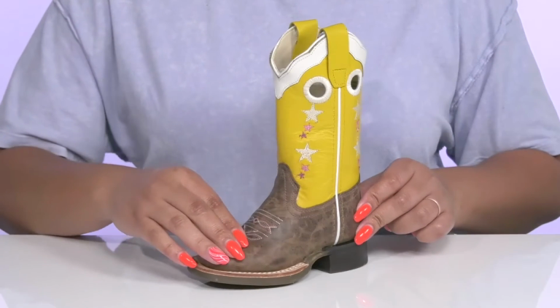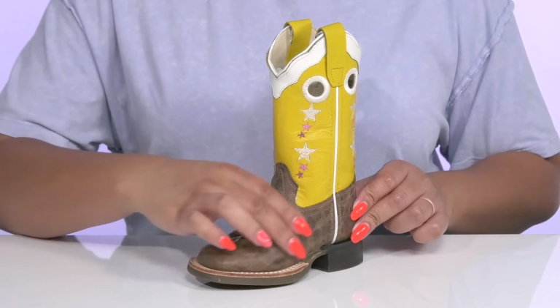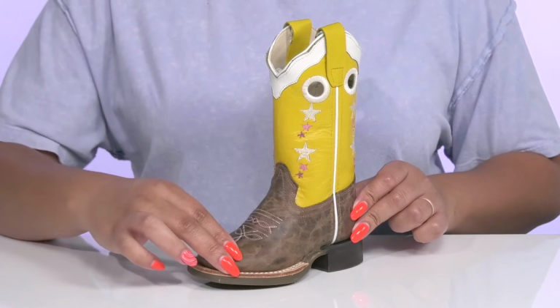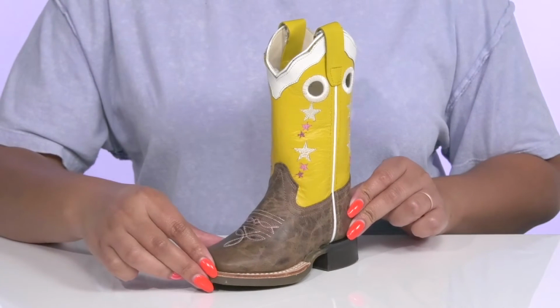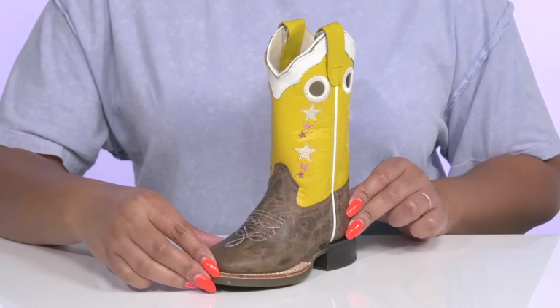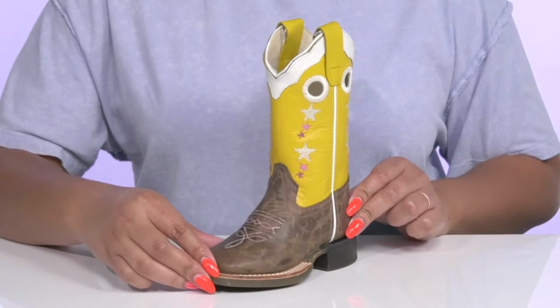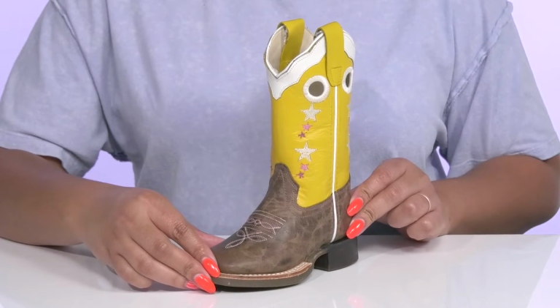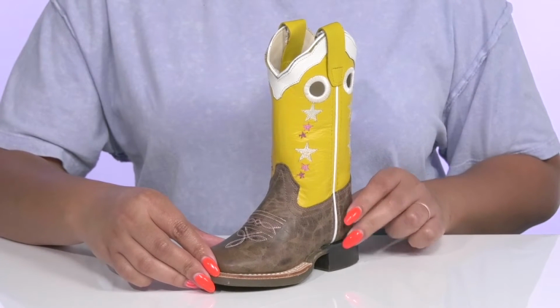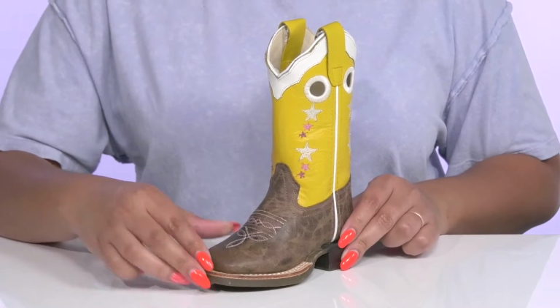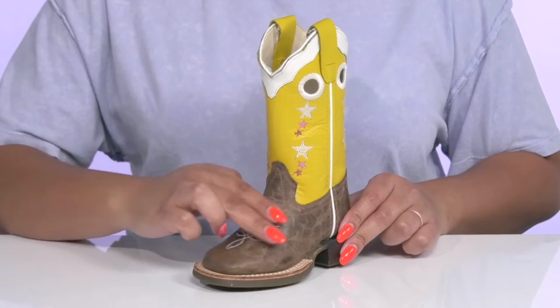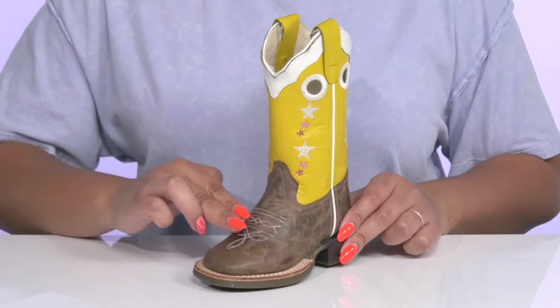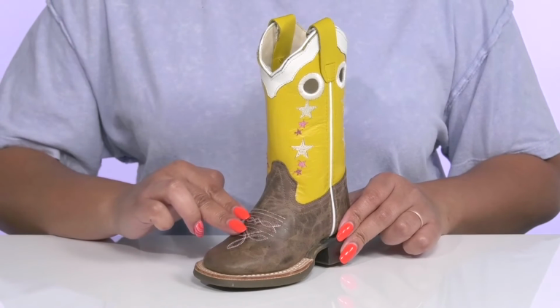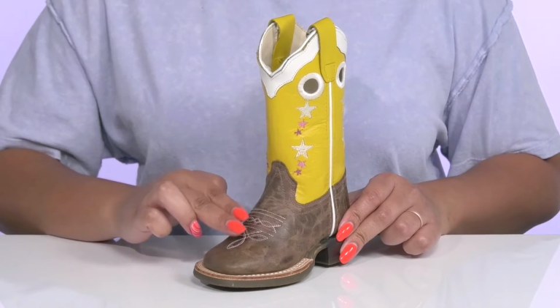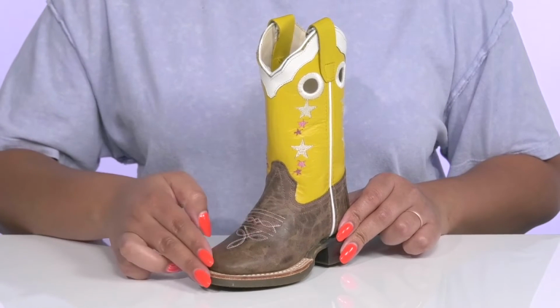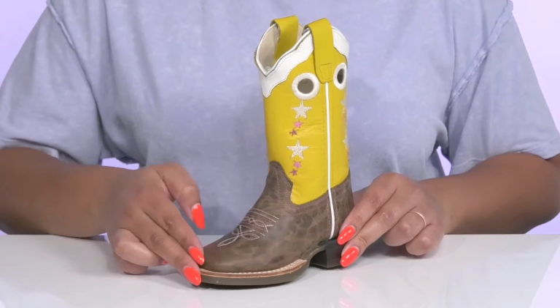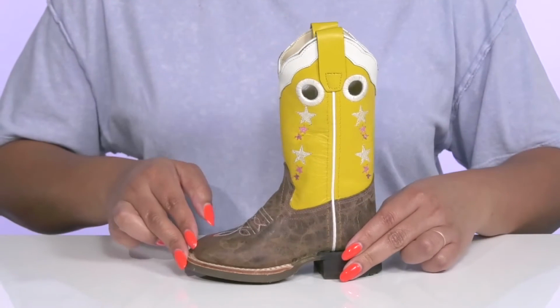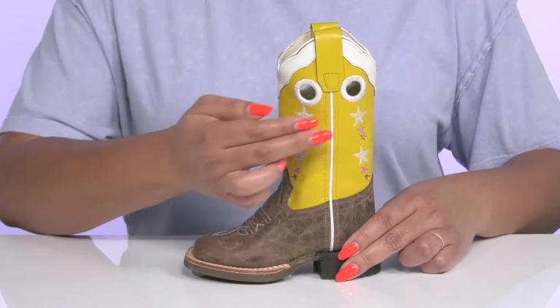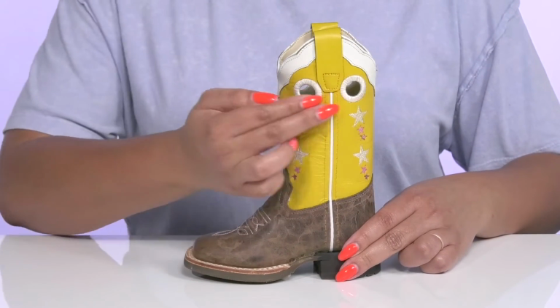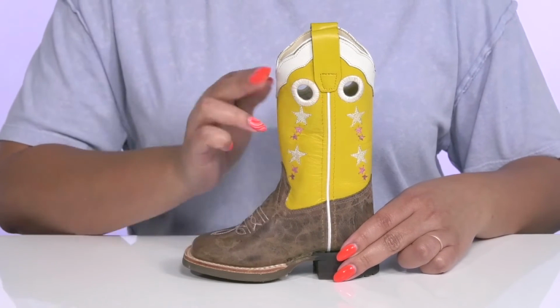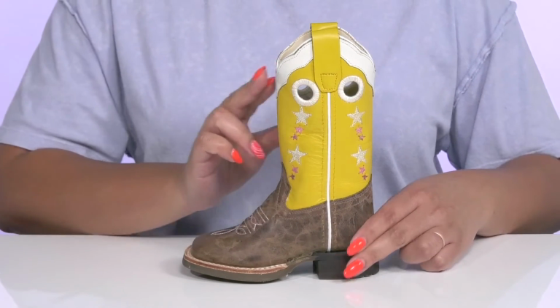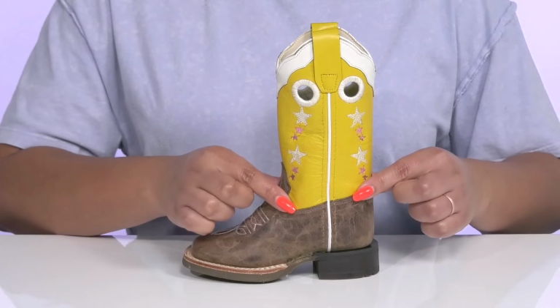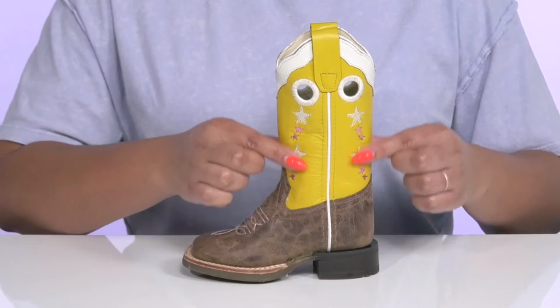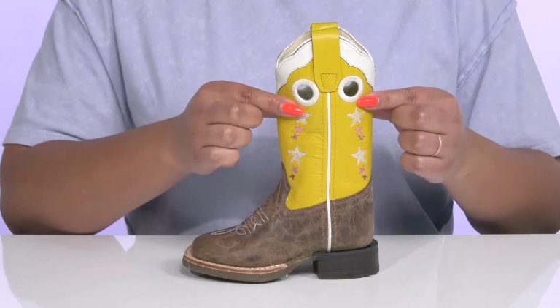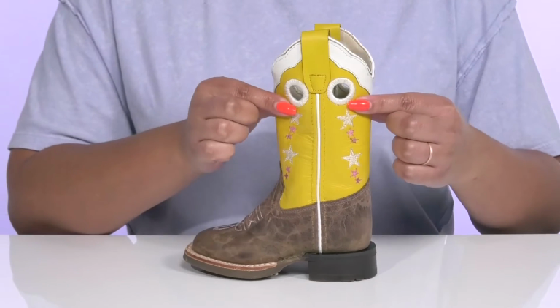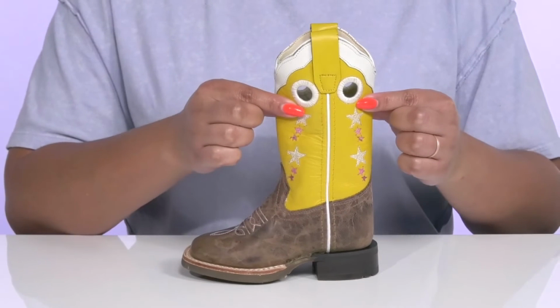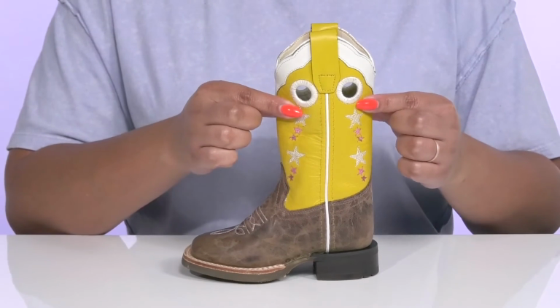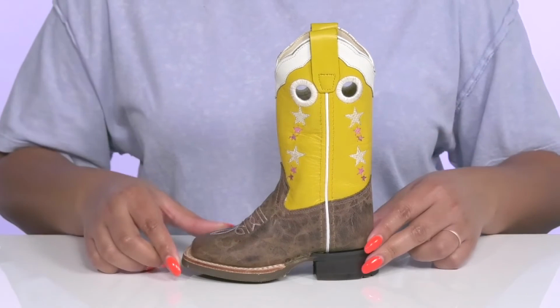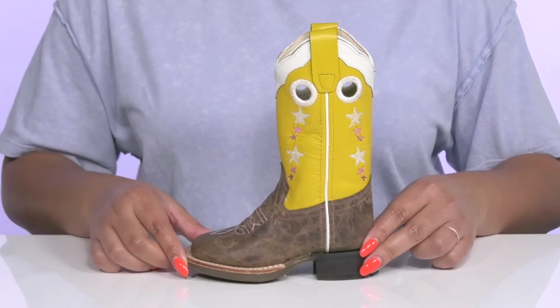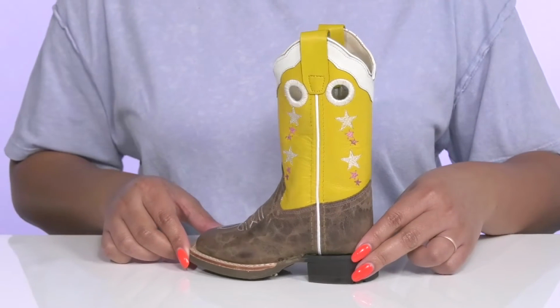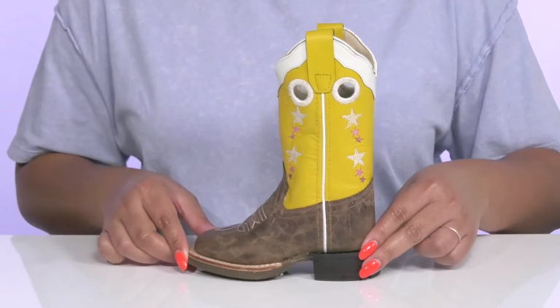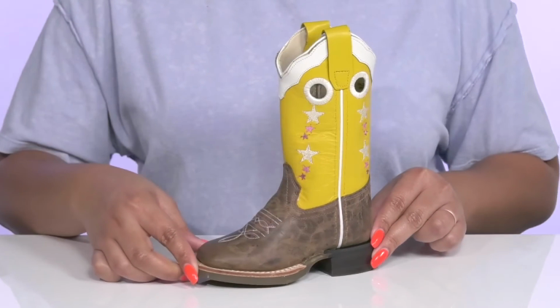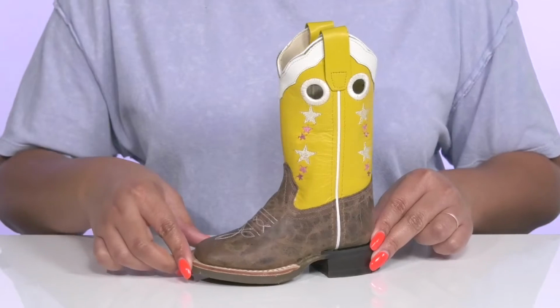The bottom has a worn and distressed look to it that adds a nice trendy touch with Western-inspired stitching on the vamp. There are also cut-out details on each side with an embroidered star print going up the shaft that adds contrast and gives them a star-studded look.